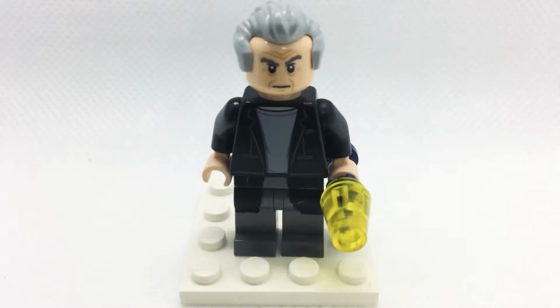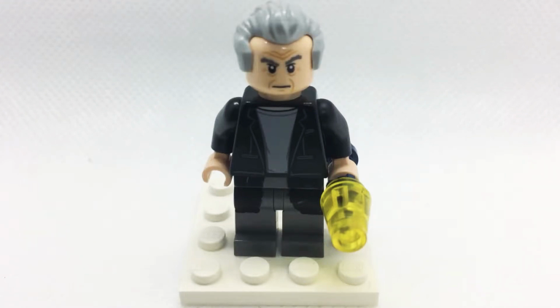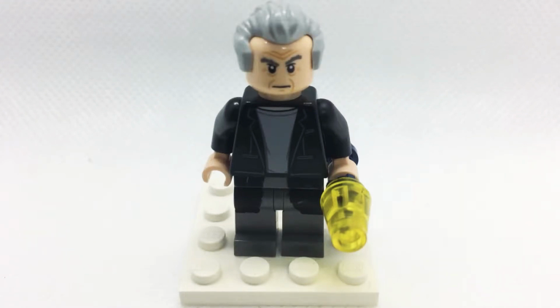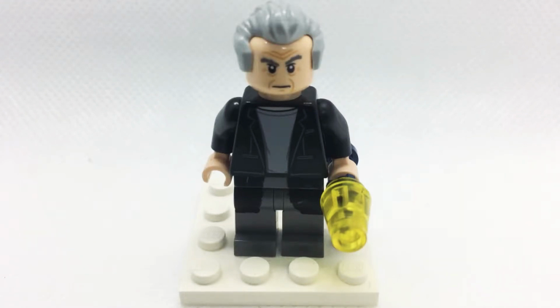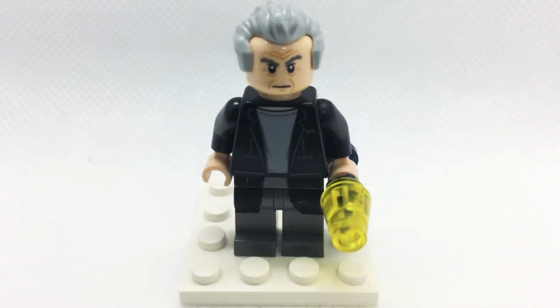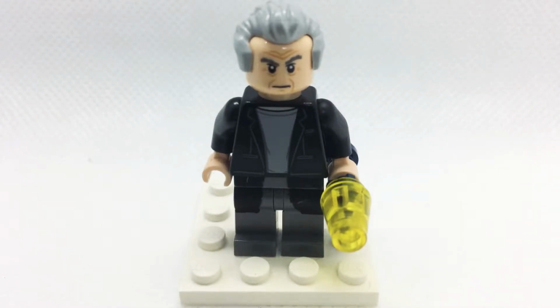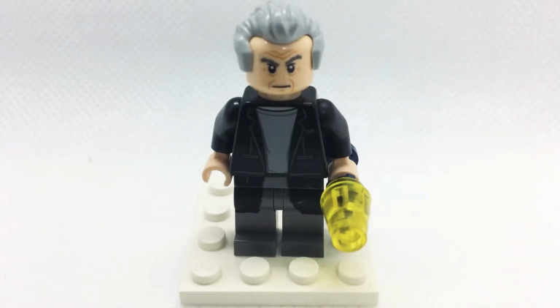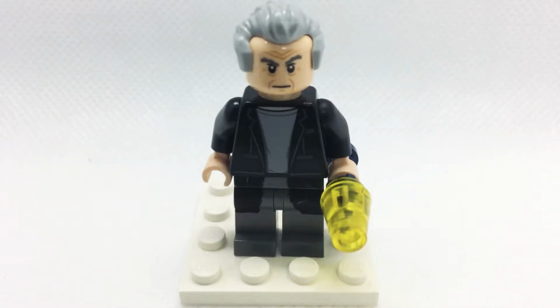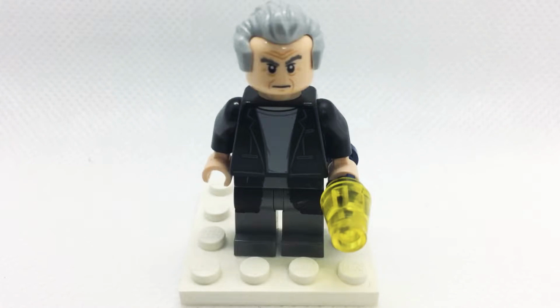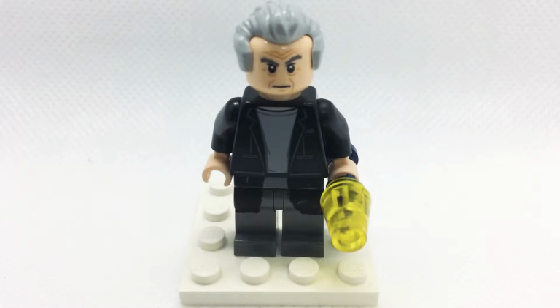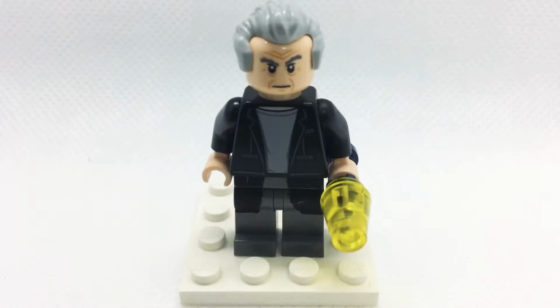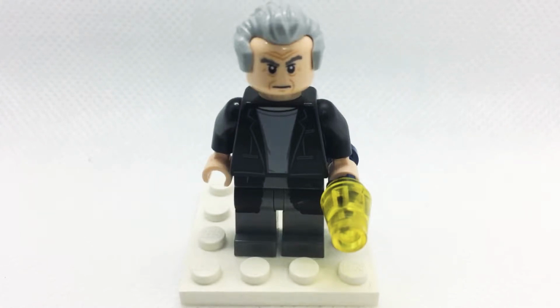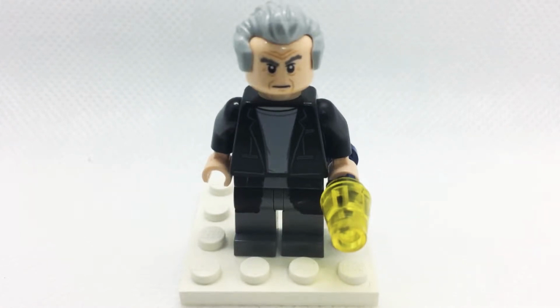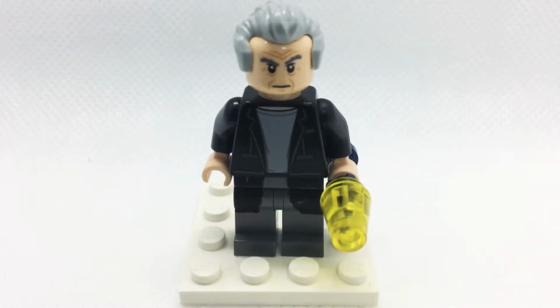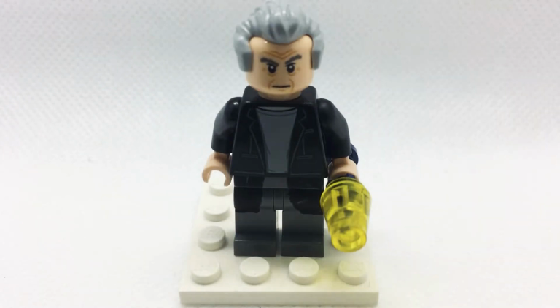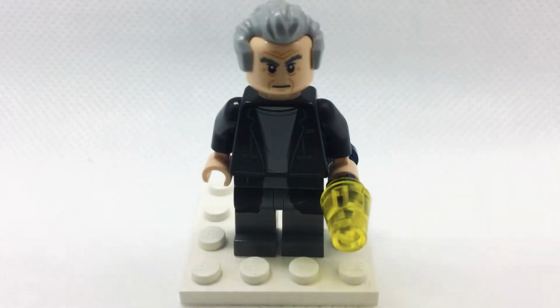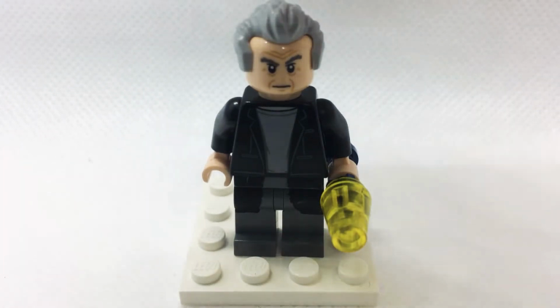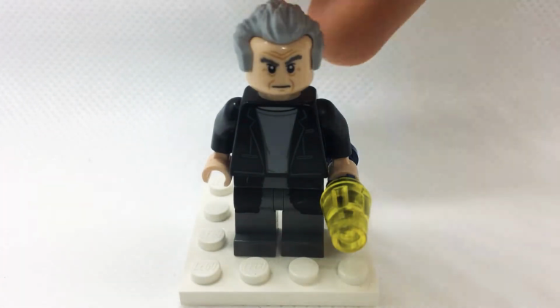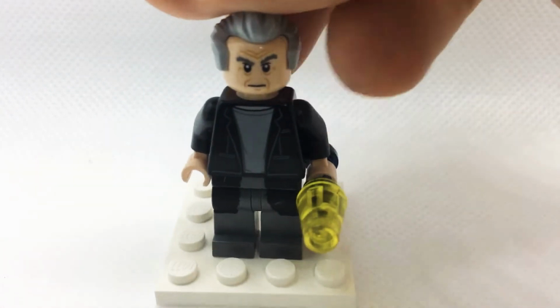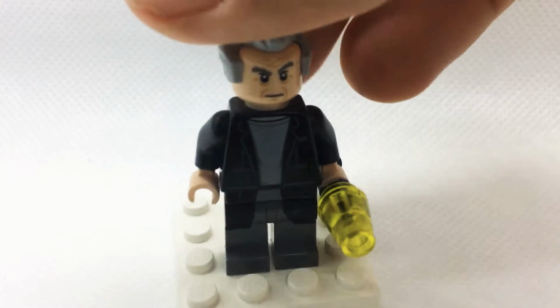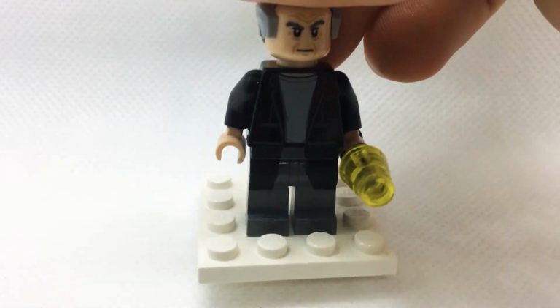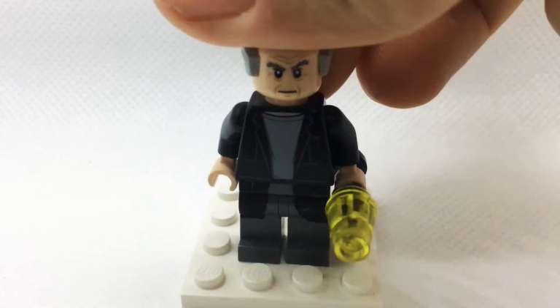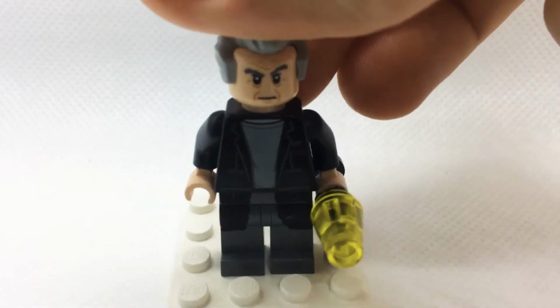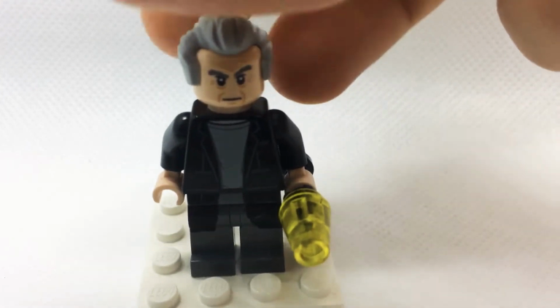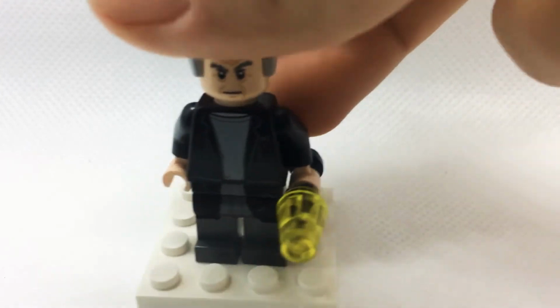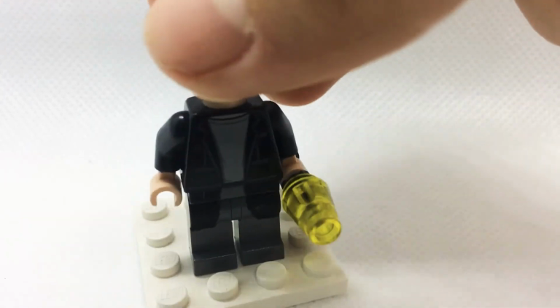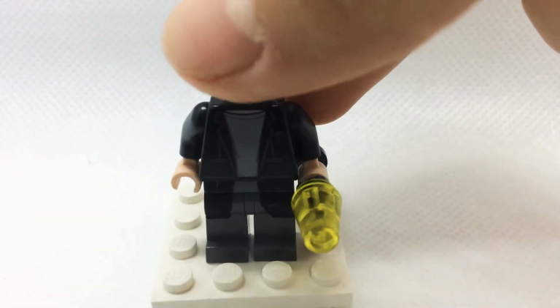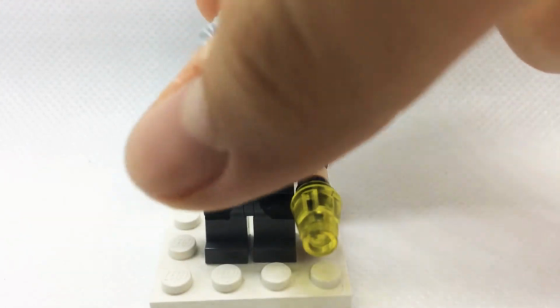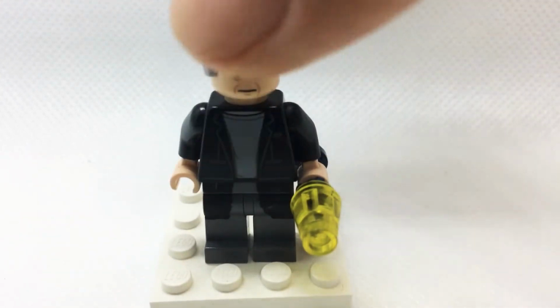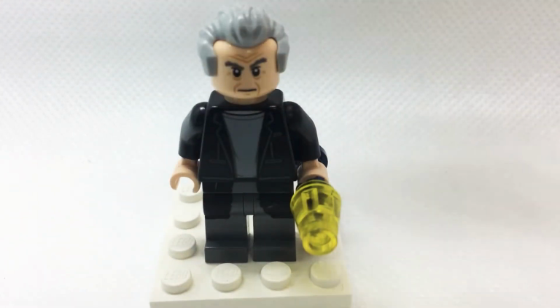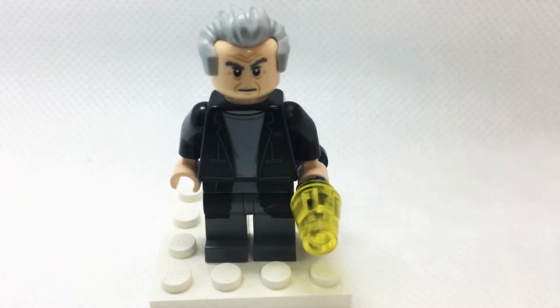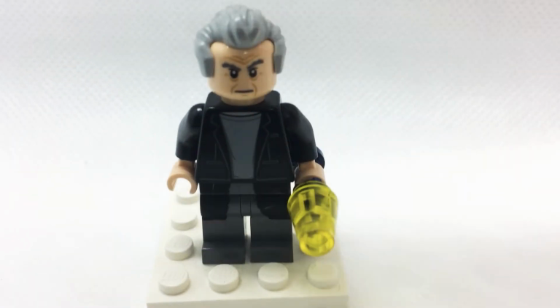Hey guys, so in this video I thought I'd show you how to make Peter Capaldi's 12th Doctor in his outfit from Season 9, which was the sort of t-shirt and long trench coat and checkered trousers.